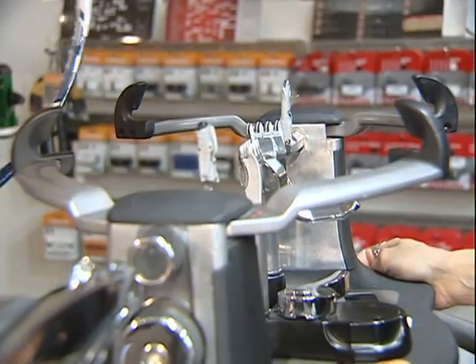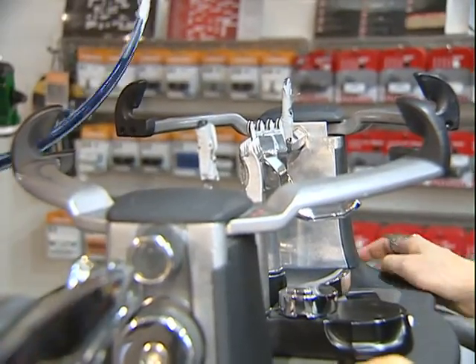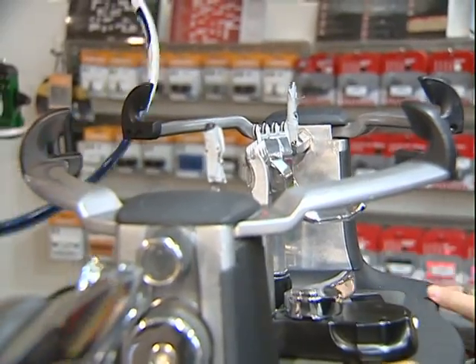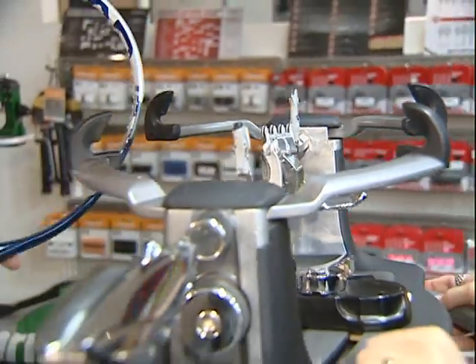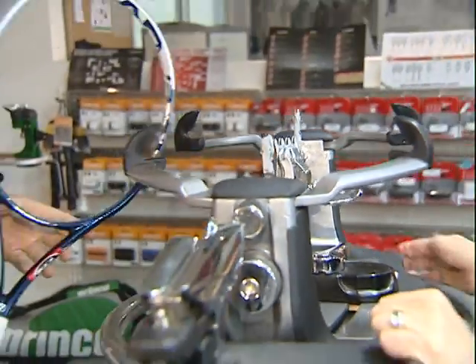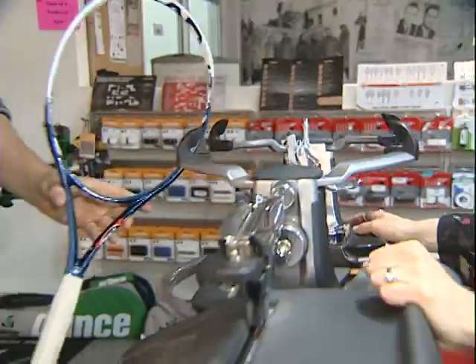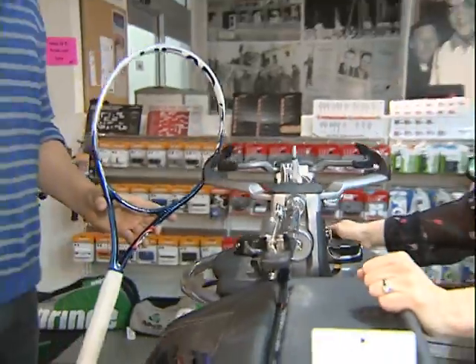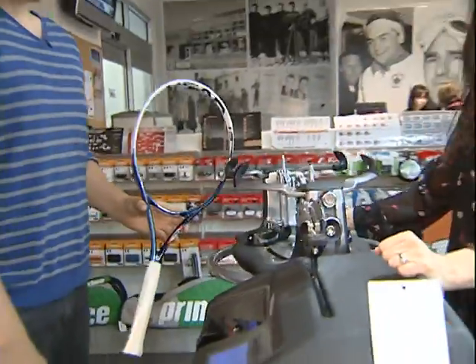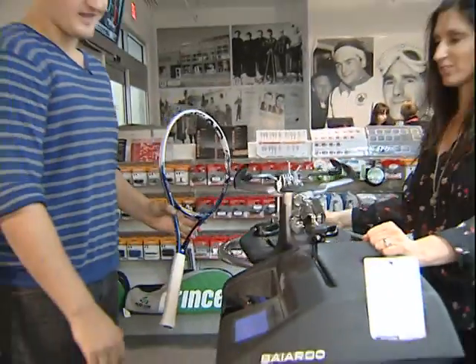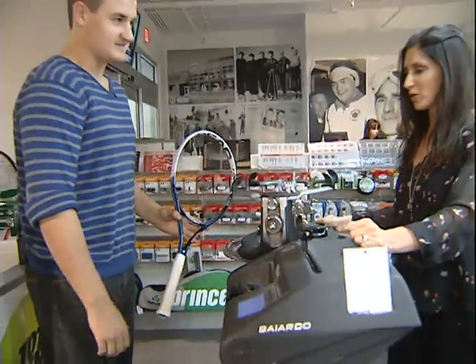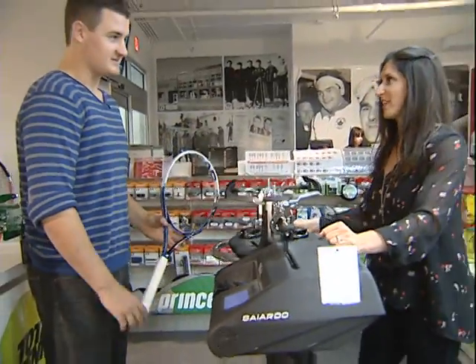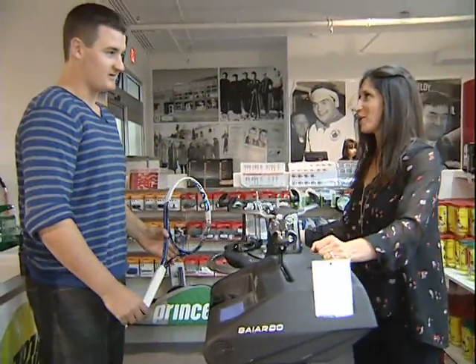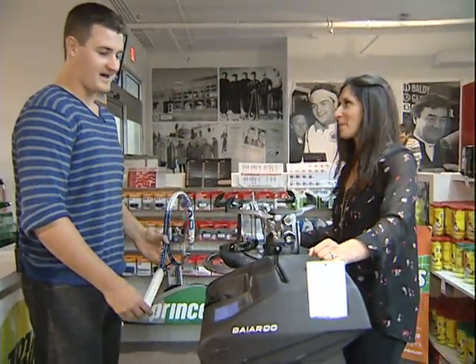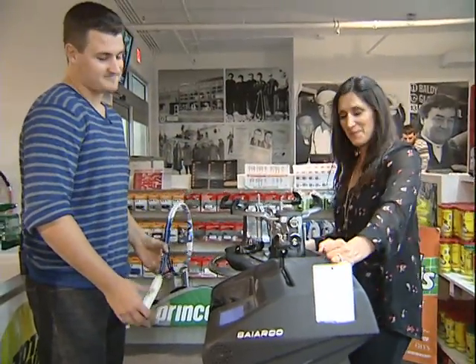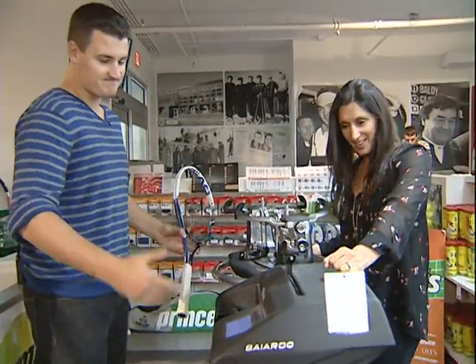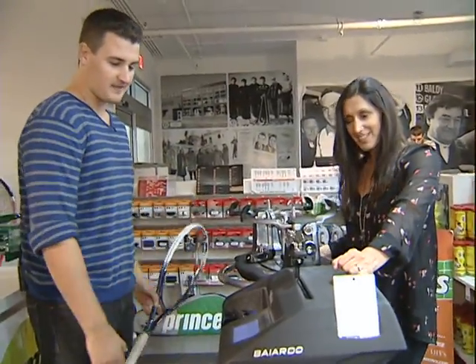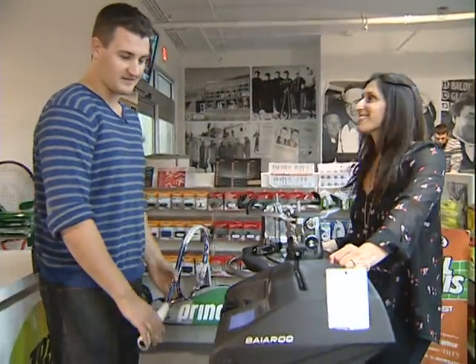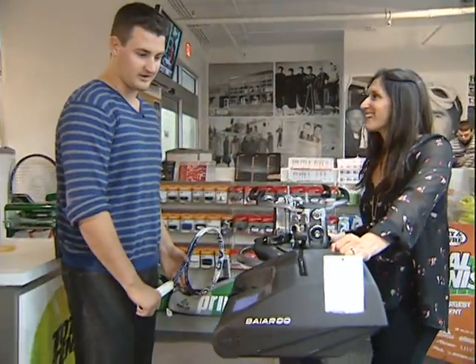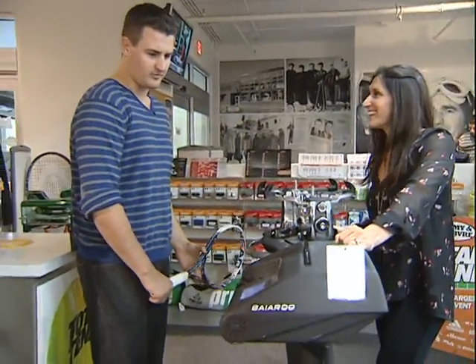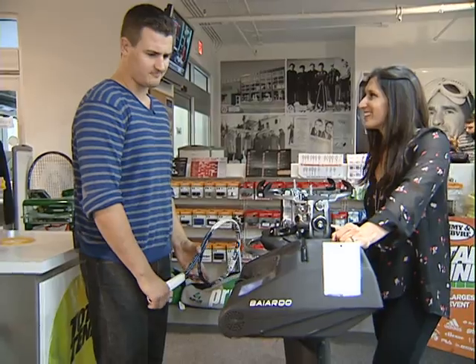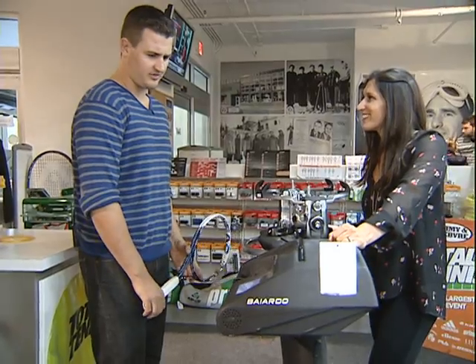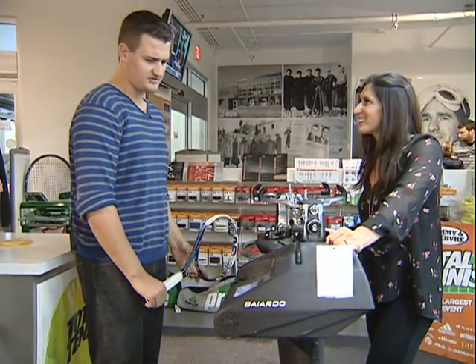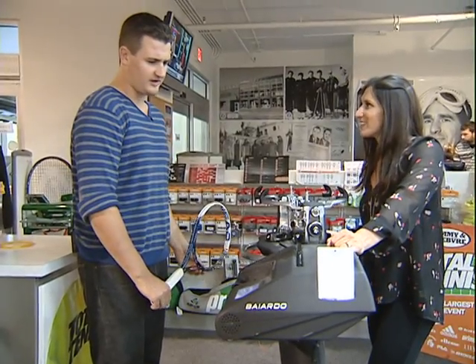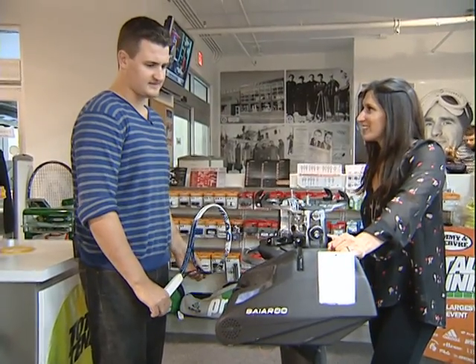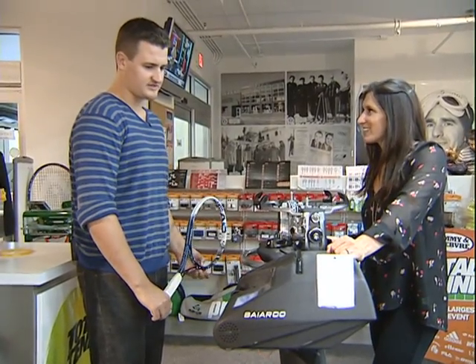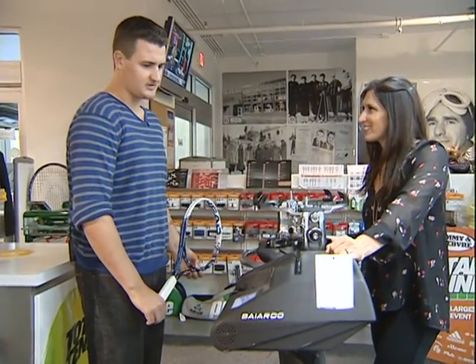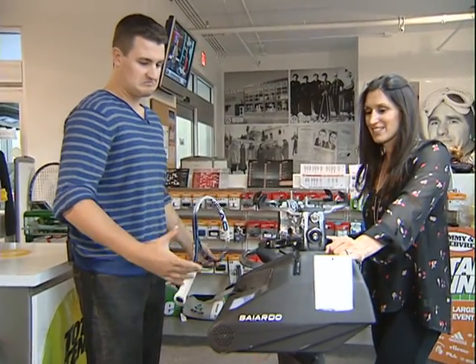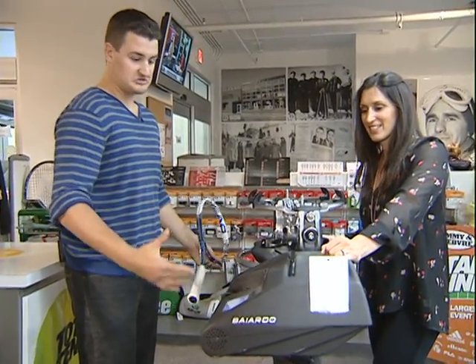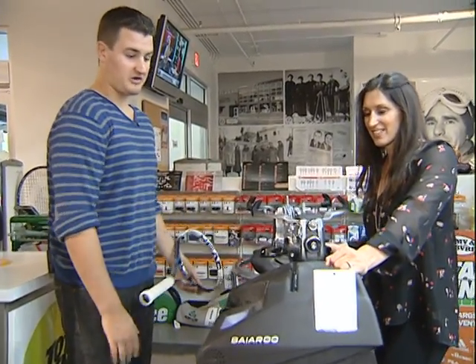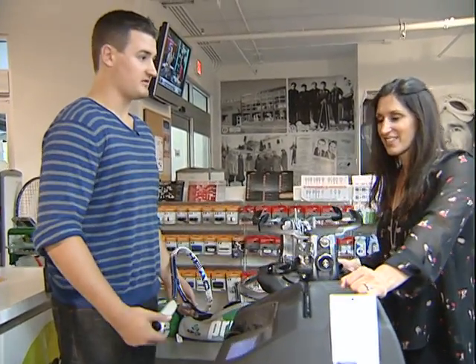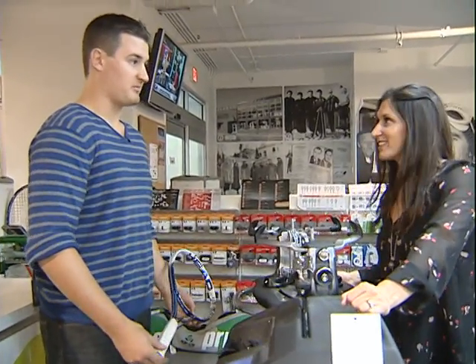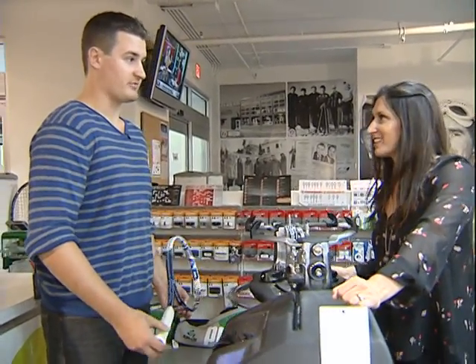So is this like the Cadillac of stringers? I would like to say so — it looks really quite fancy. We got it three years ago and I'd say it's the newest stringer that can be bought with Wilson.